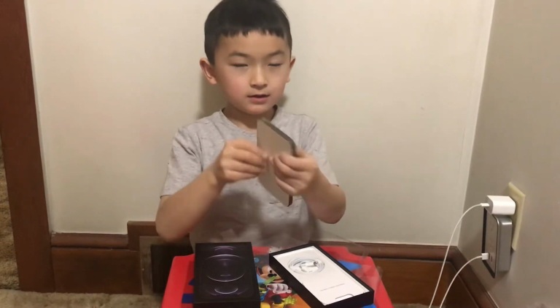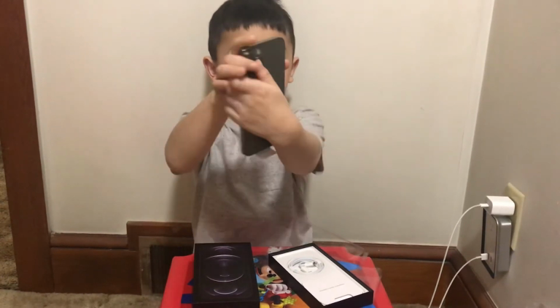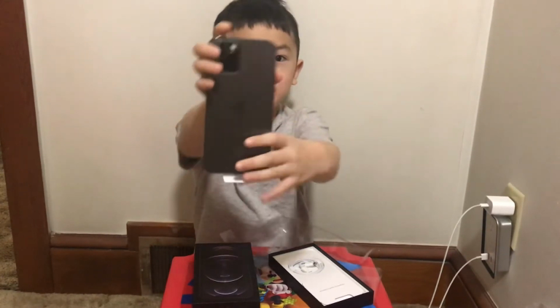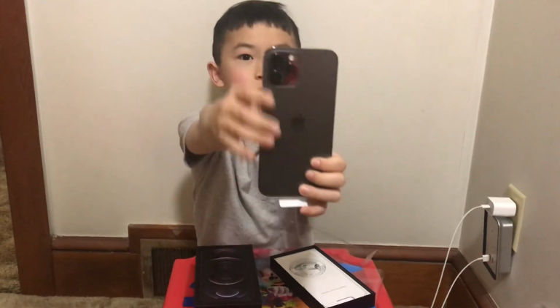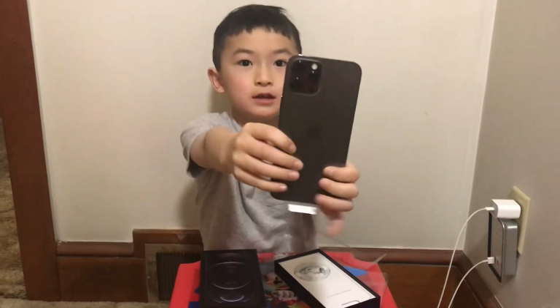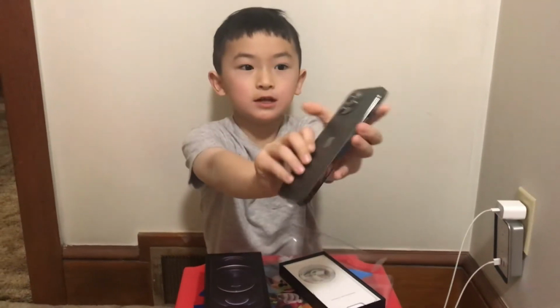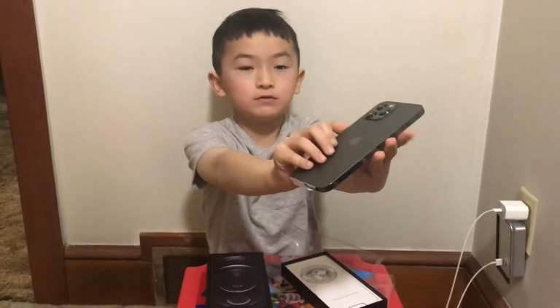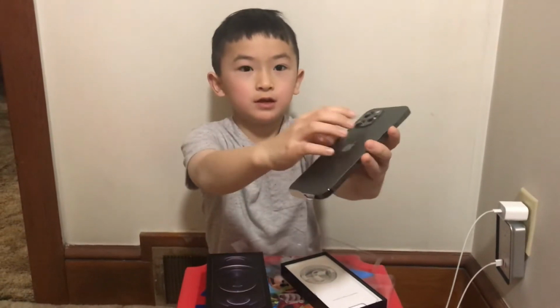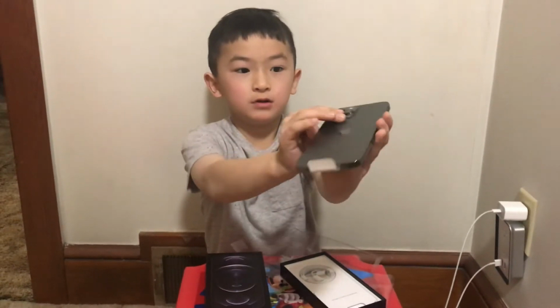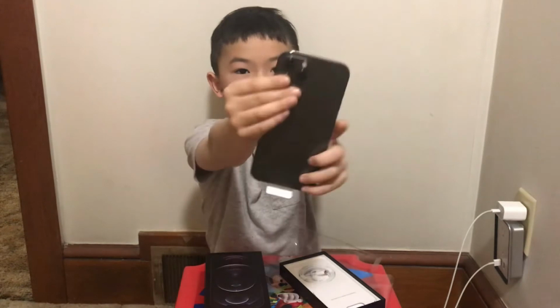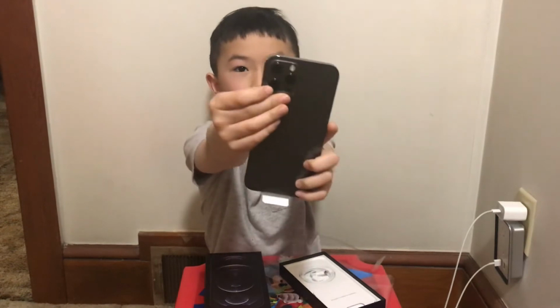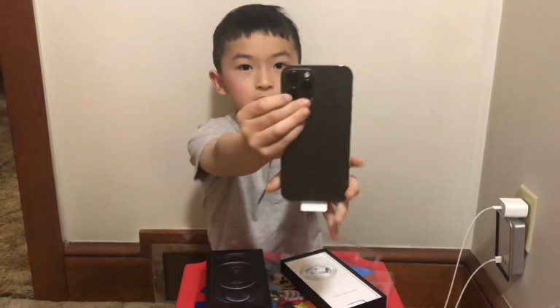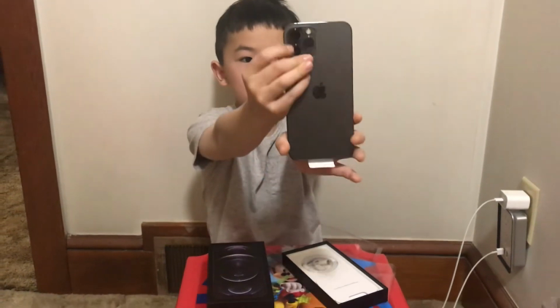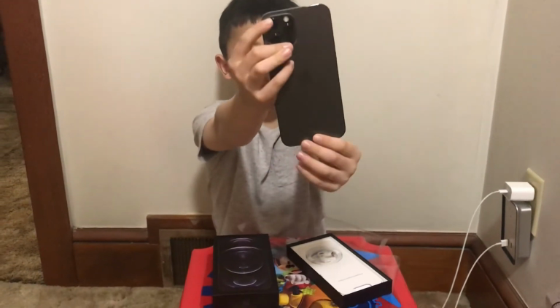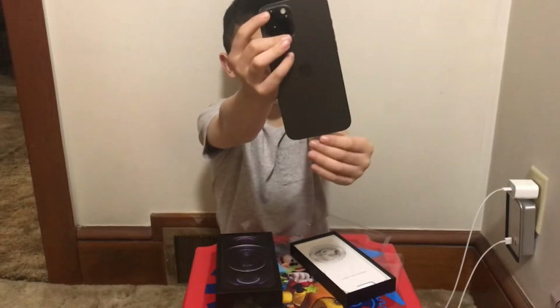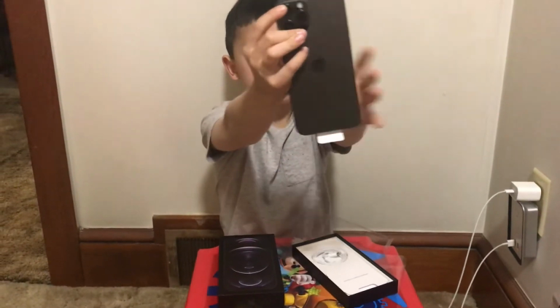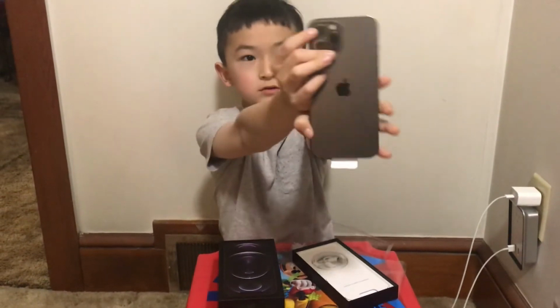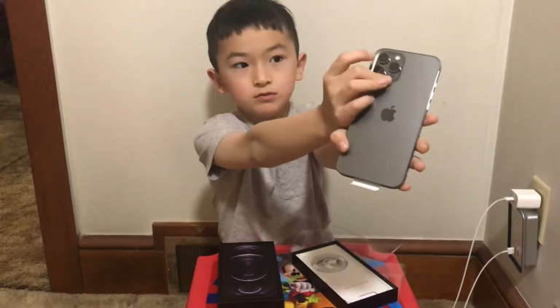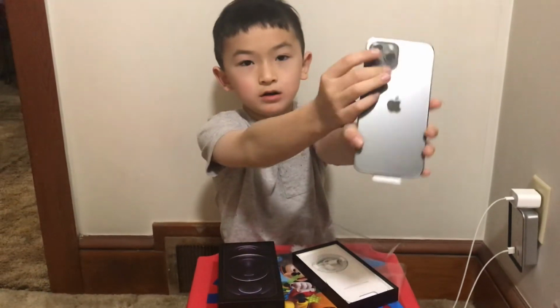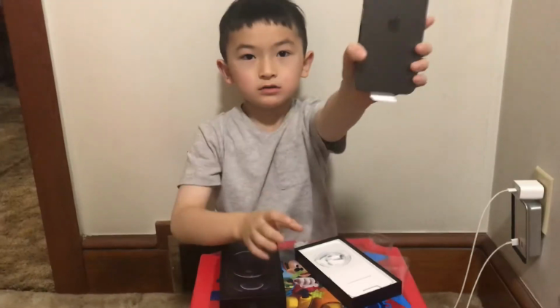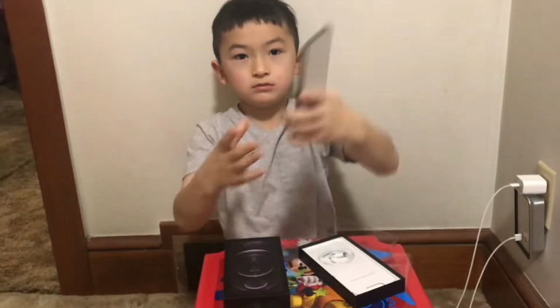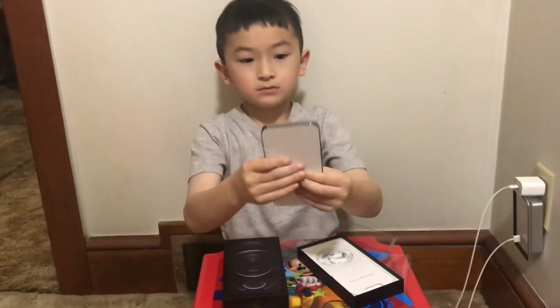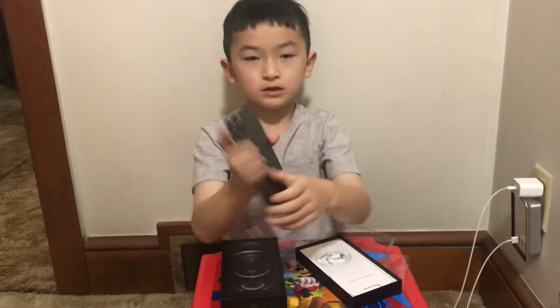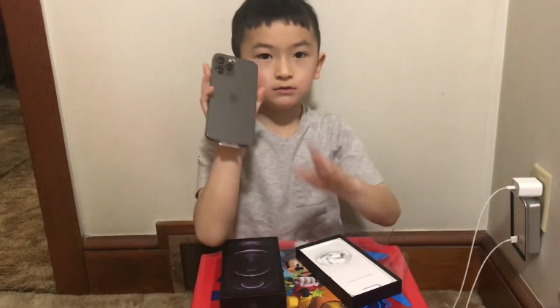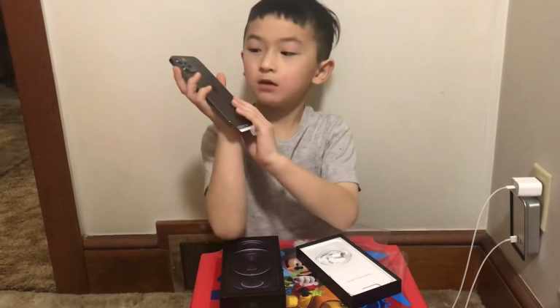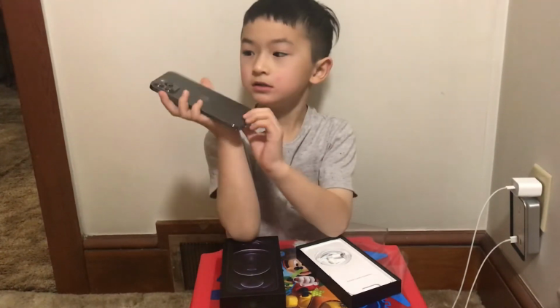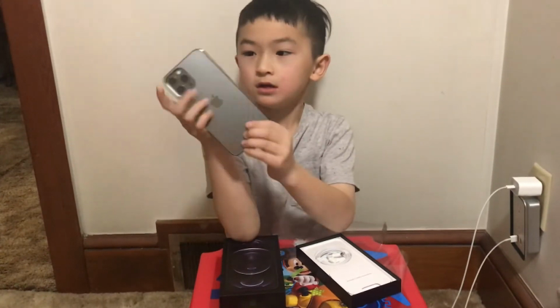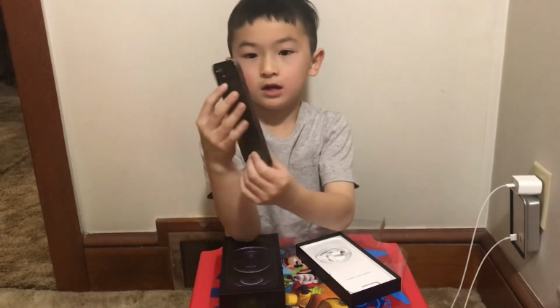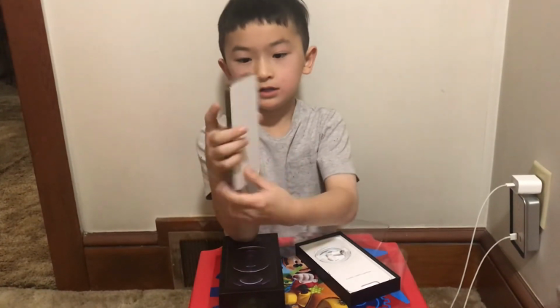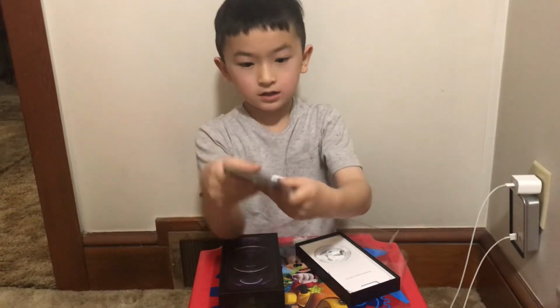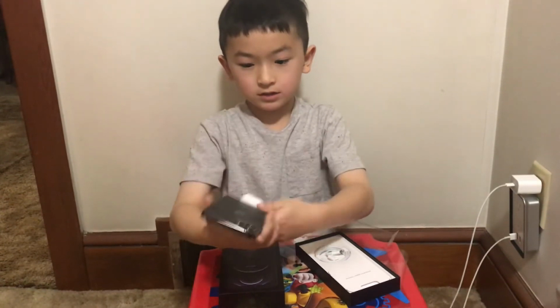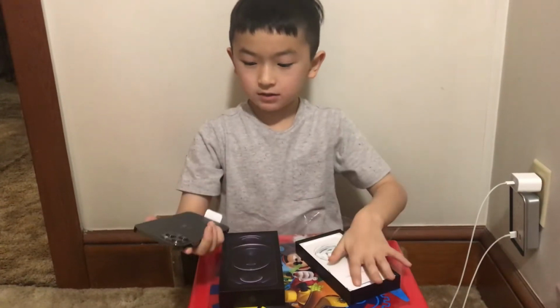Here's the cameras. The telephoto camera is right here, but the telephoto of the Pro is right here. Now it has four cameras and this one is space gray.